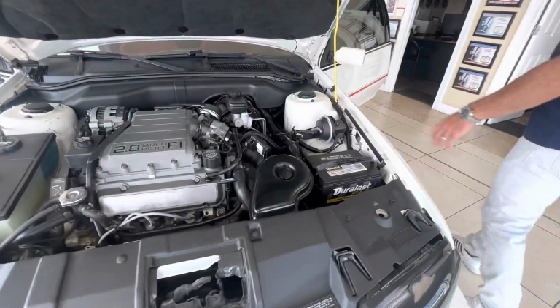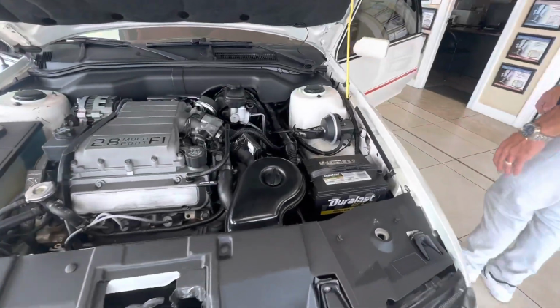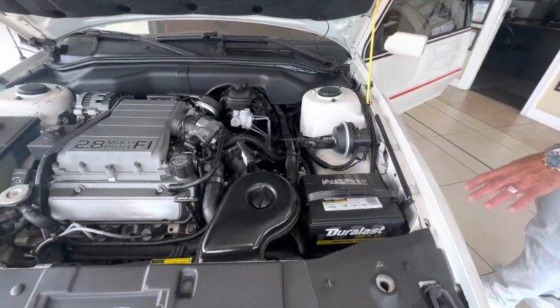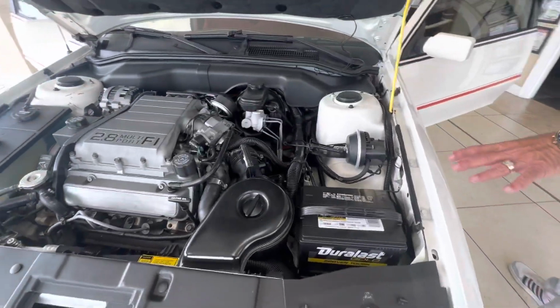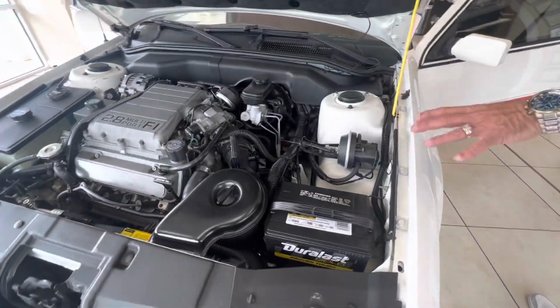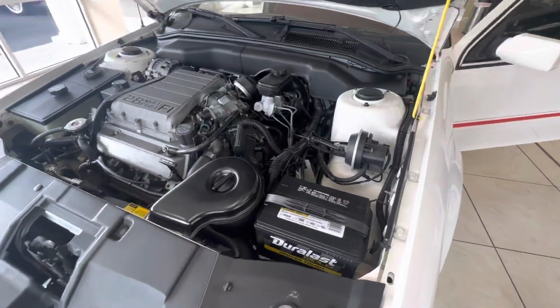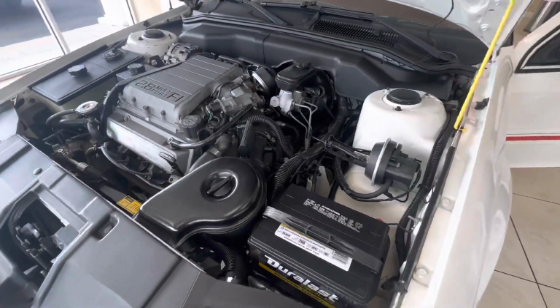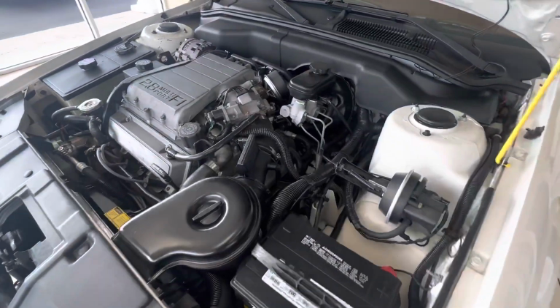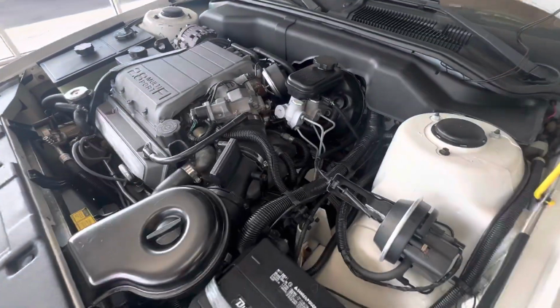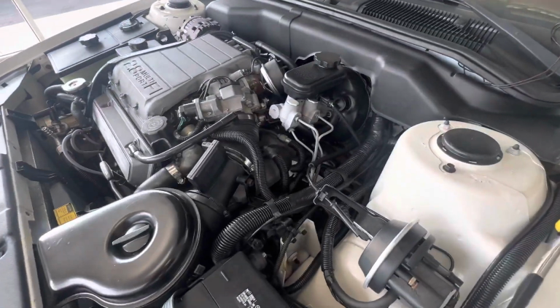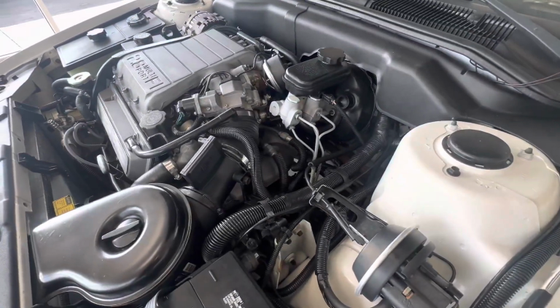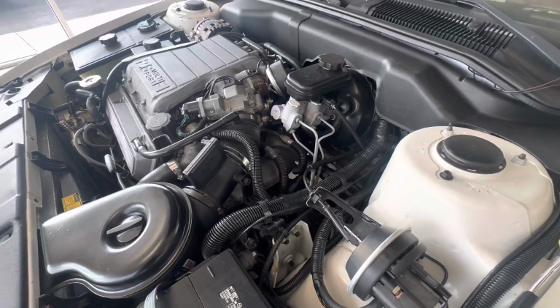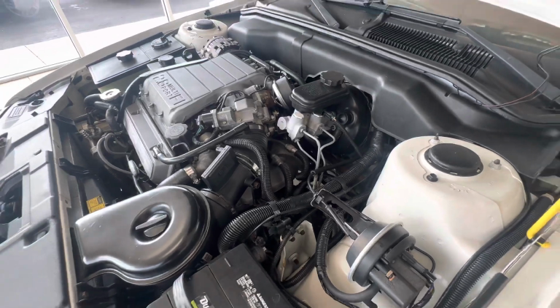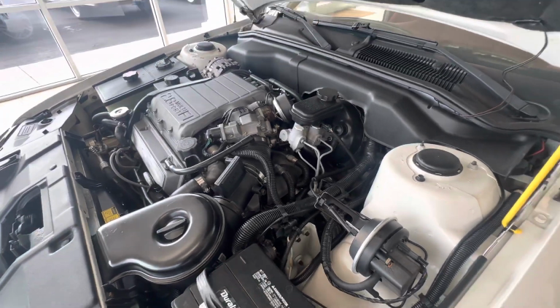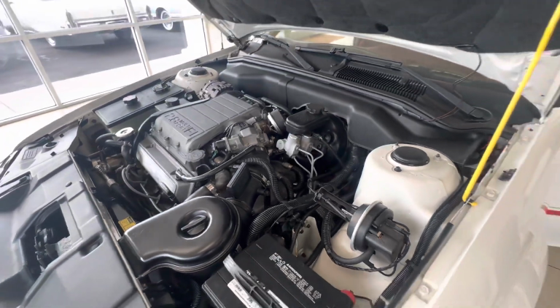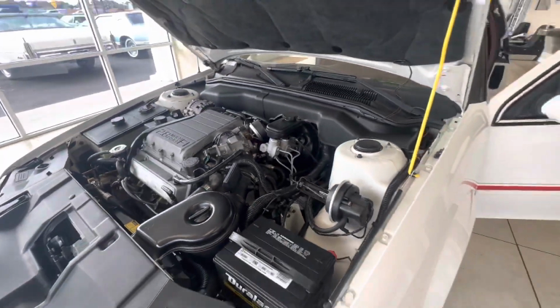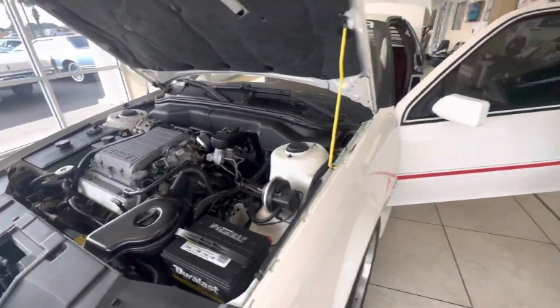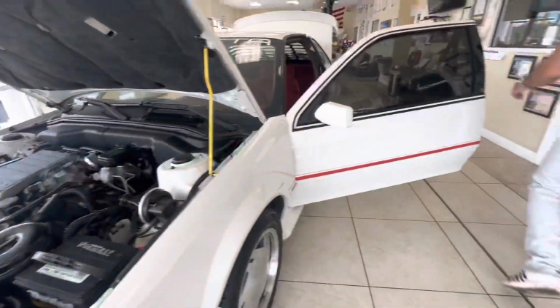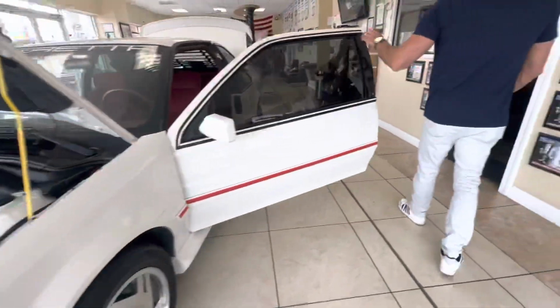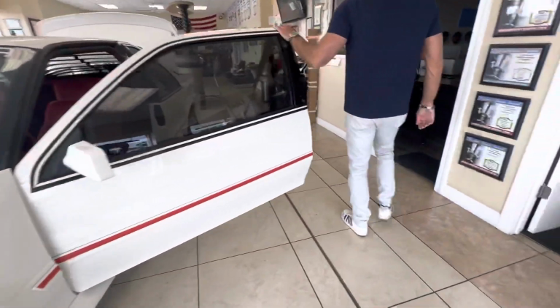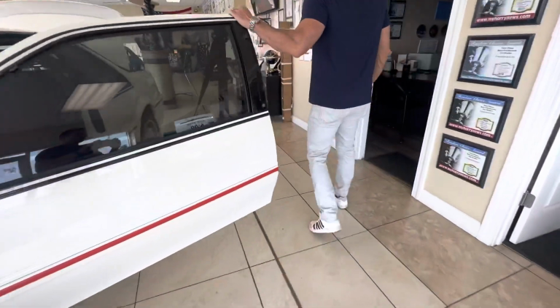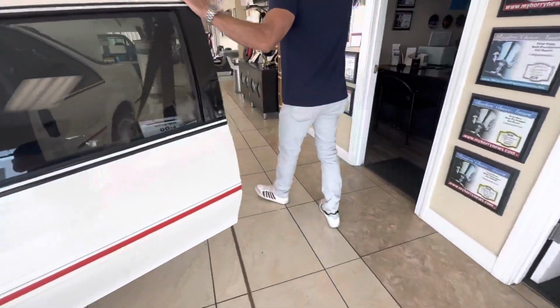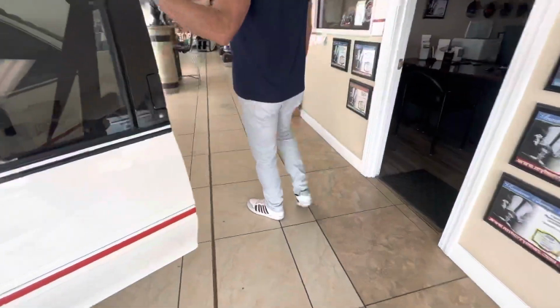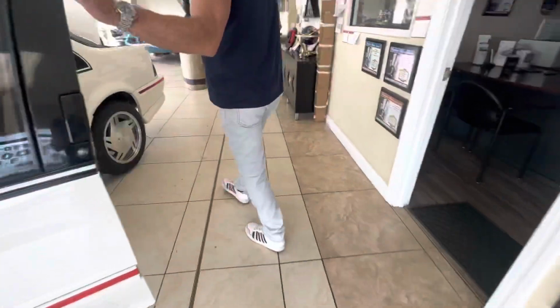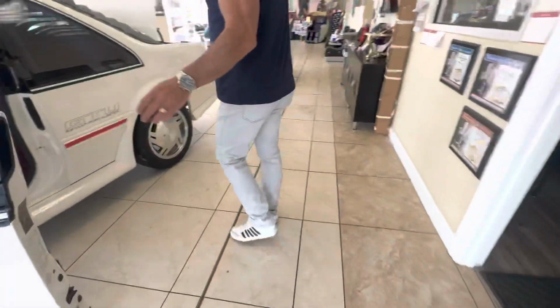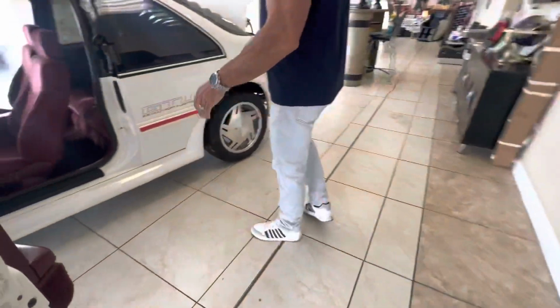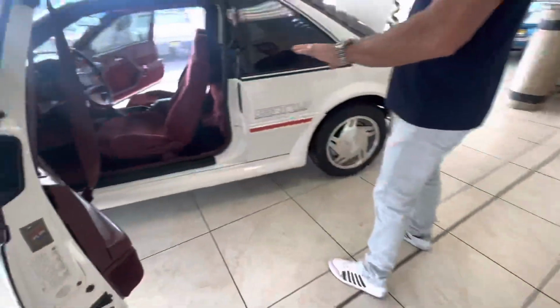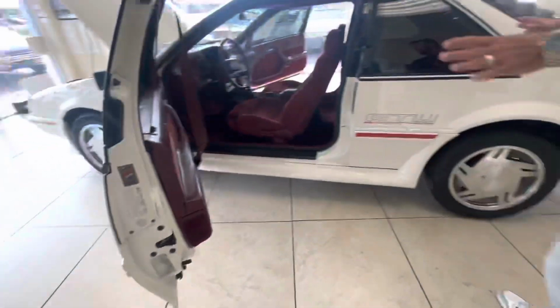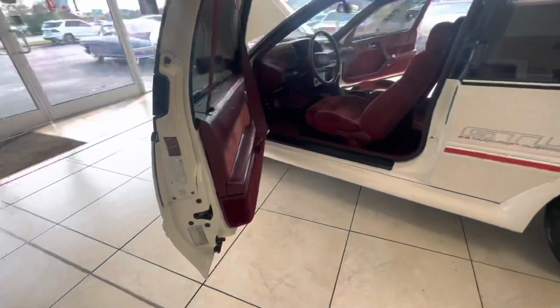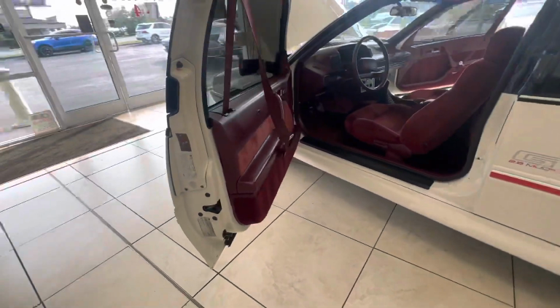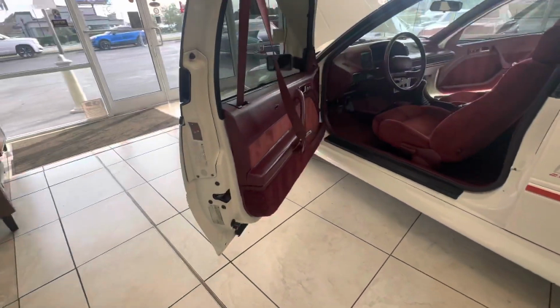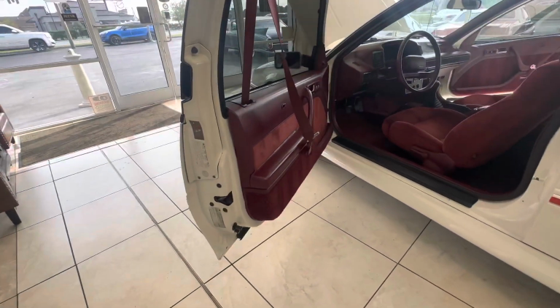It's got a lot of originality and you can tell it's a very low mile car. Coming around to the driver's side — the car has been reconditioned. We reconditioned these cars, so the car's been paint corrected.